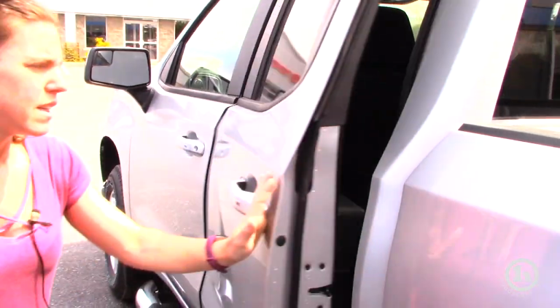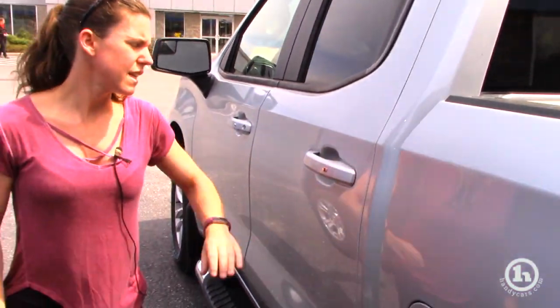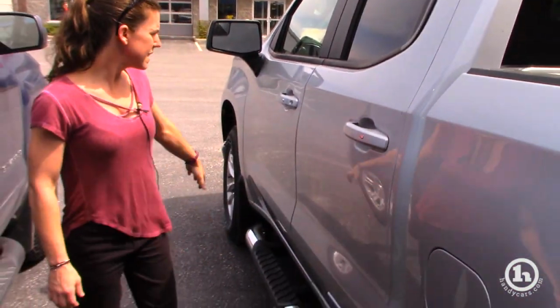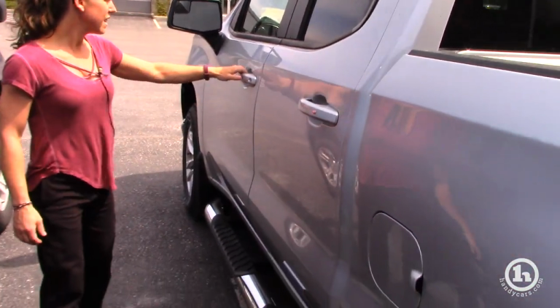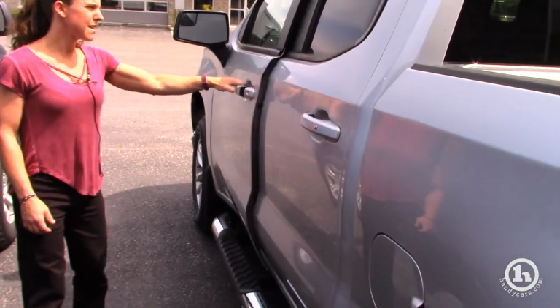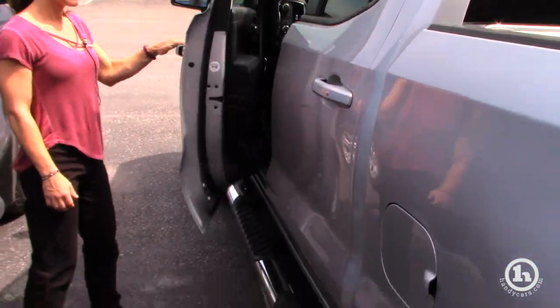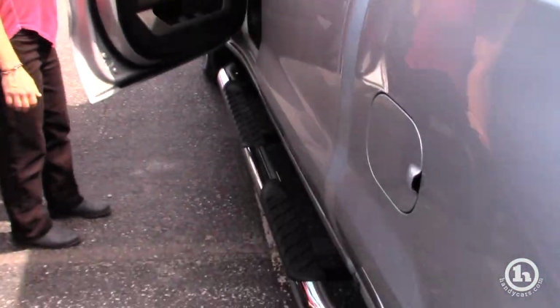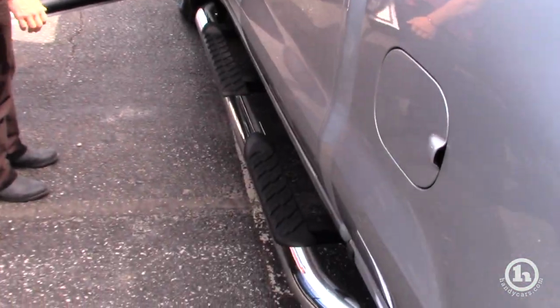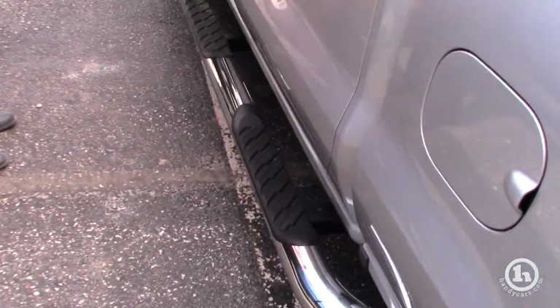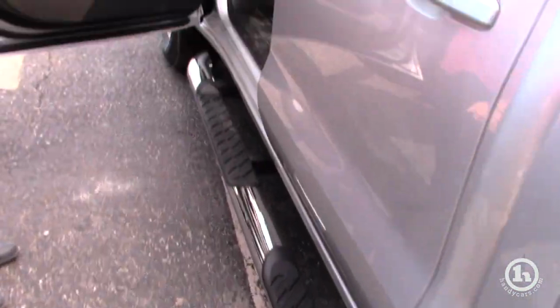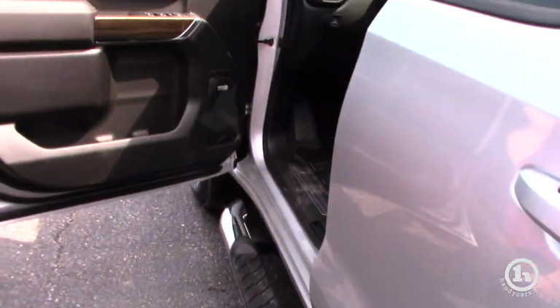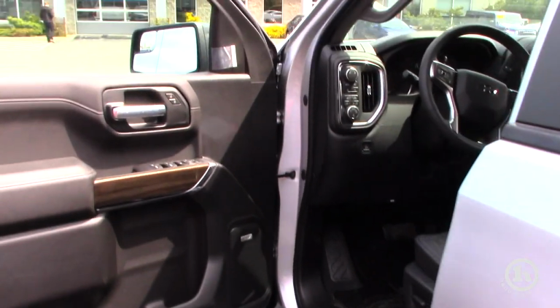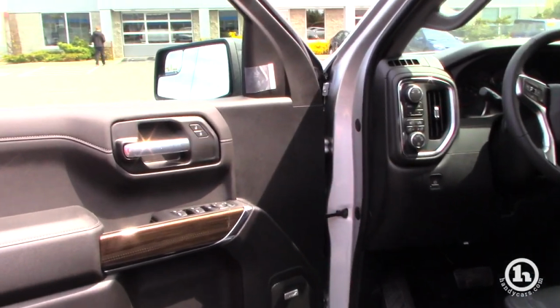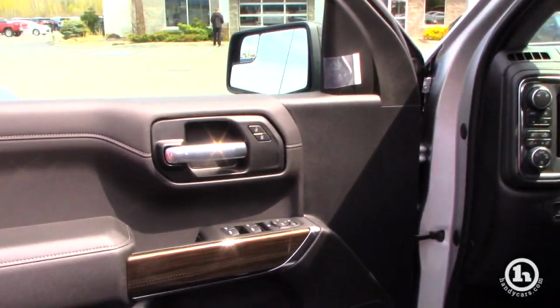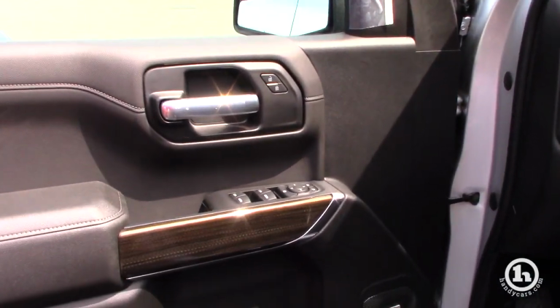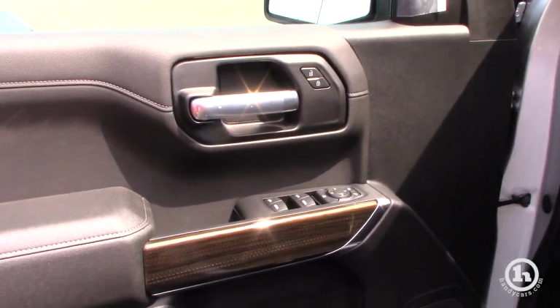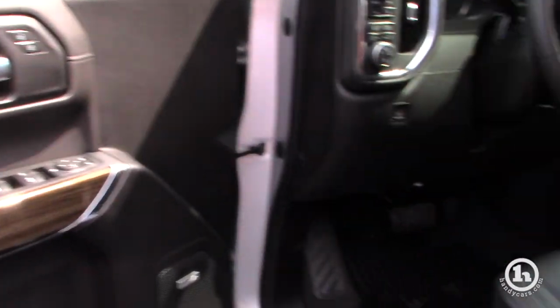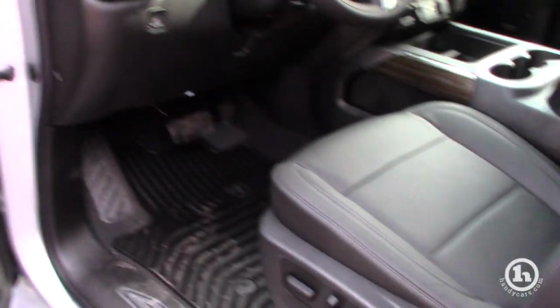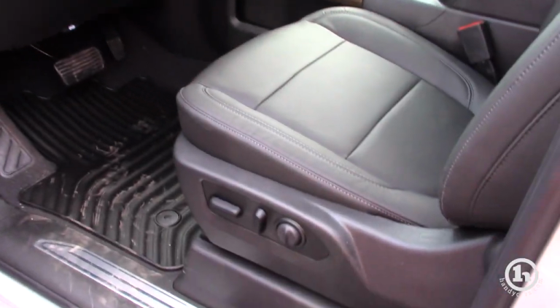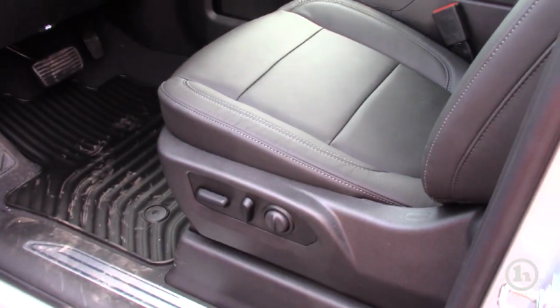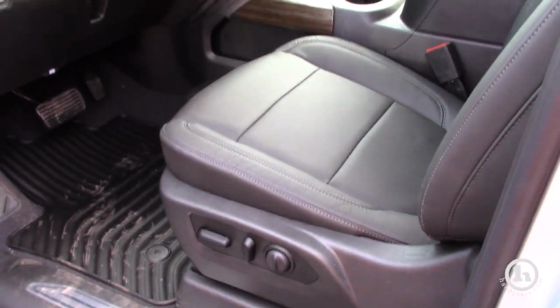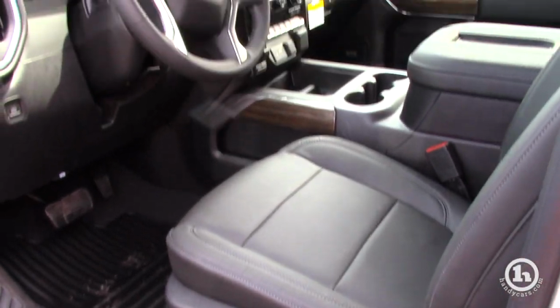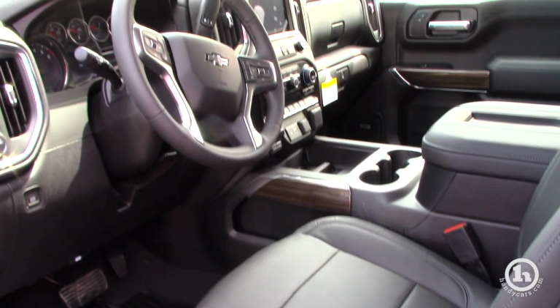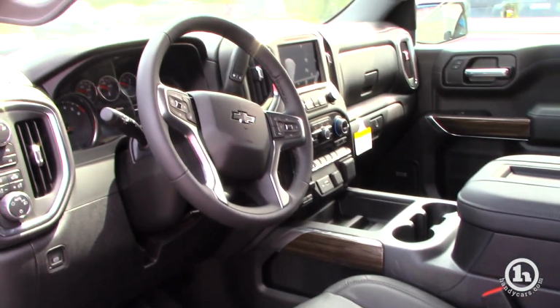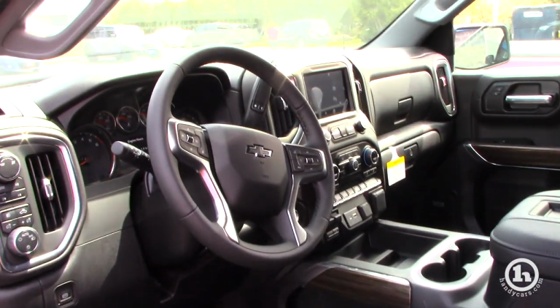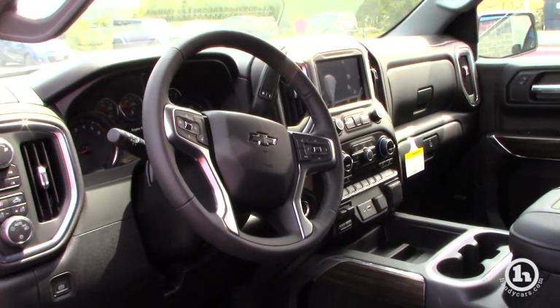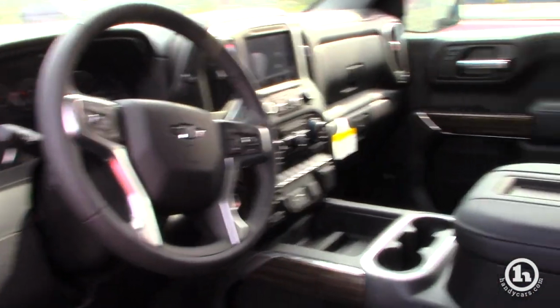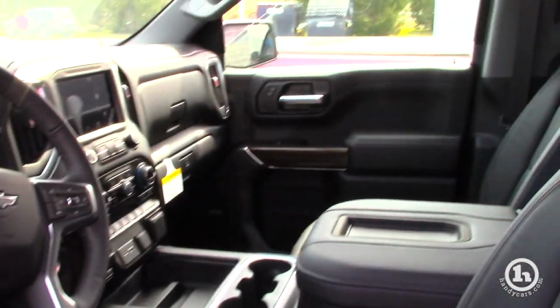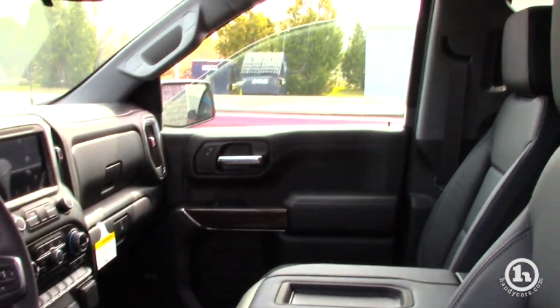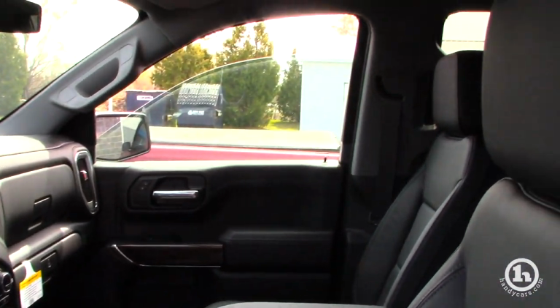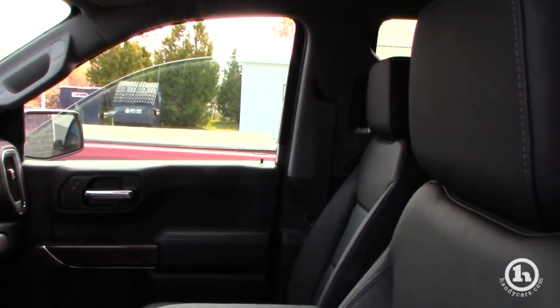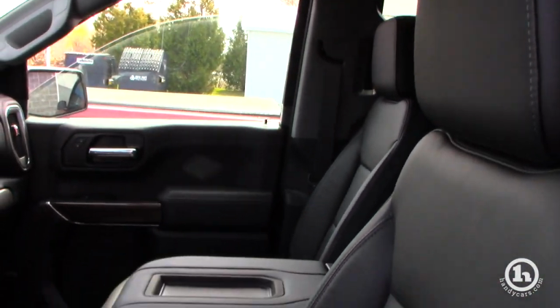This is basically the exact same thing that you test drove, only with the leather, the bucket seats, the Sirius radio, and the power back window, whereas the LD does not have the power back window.